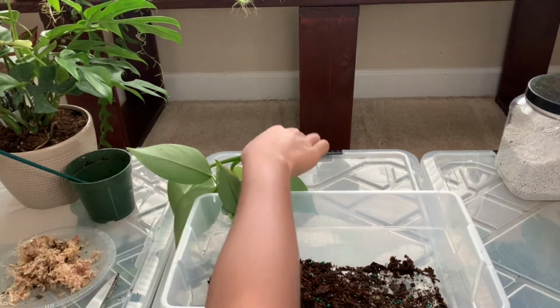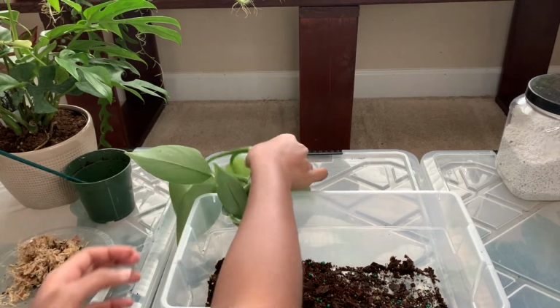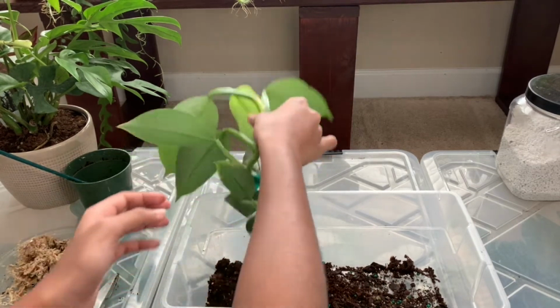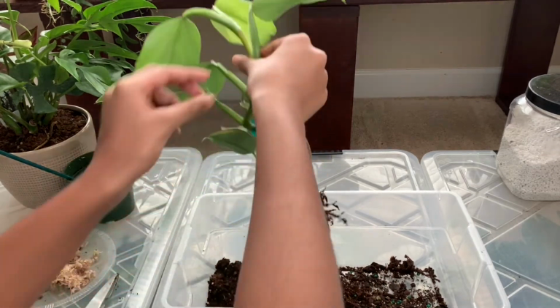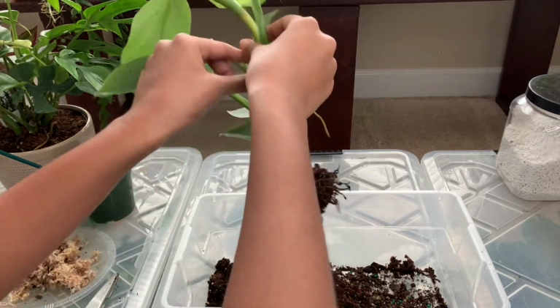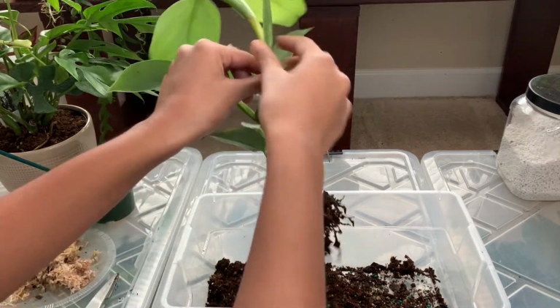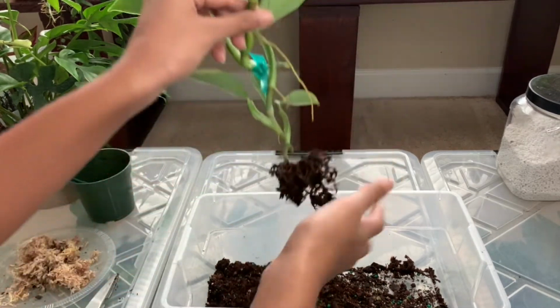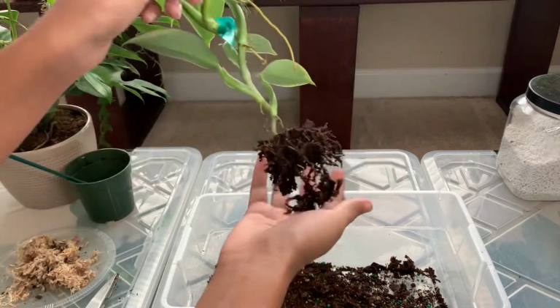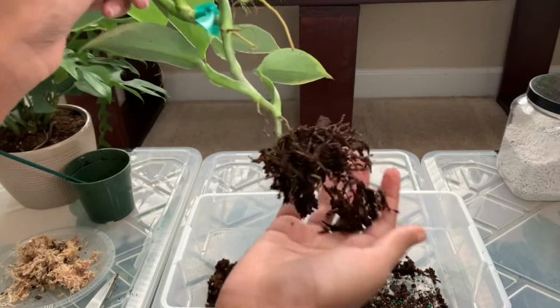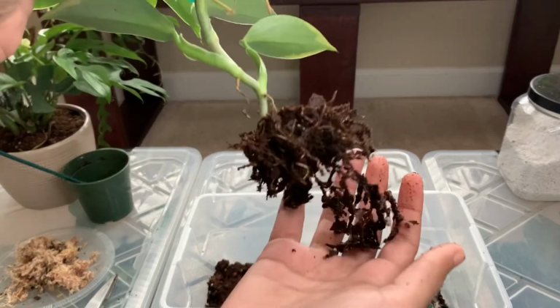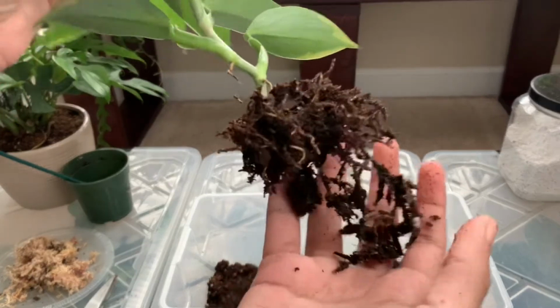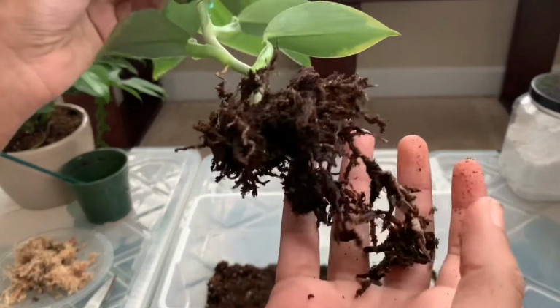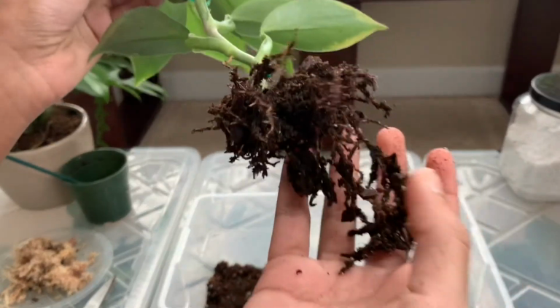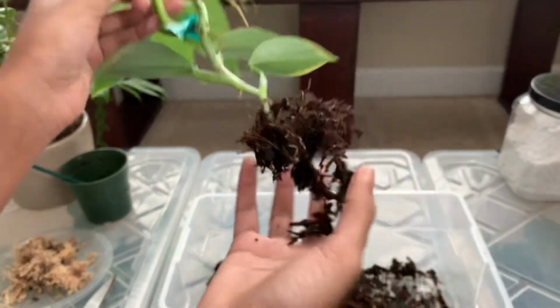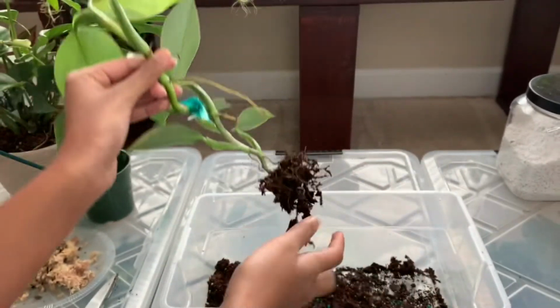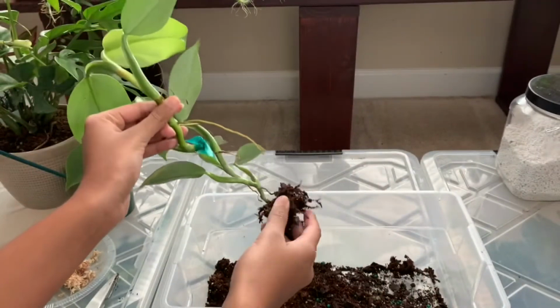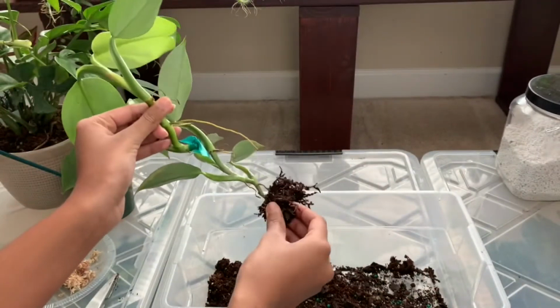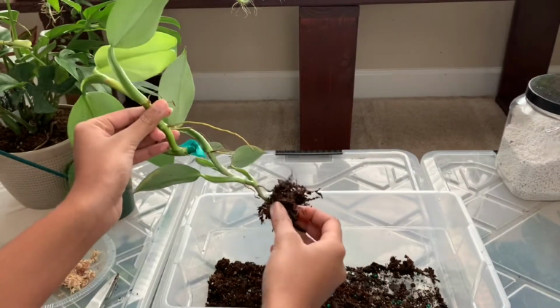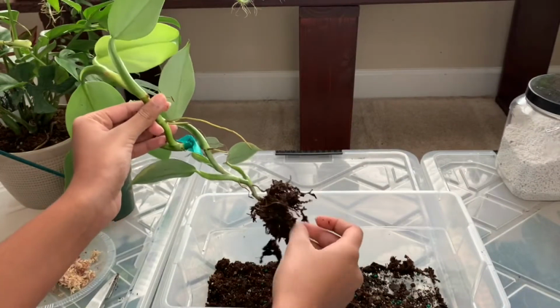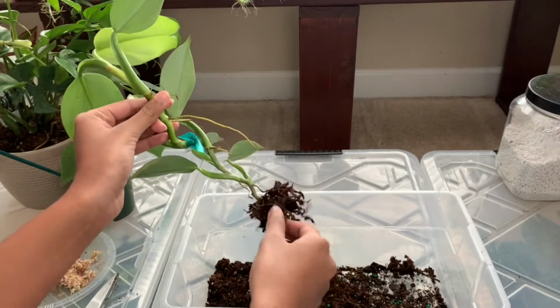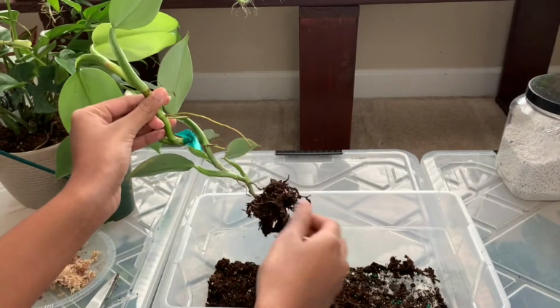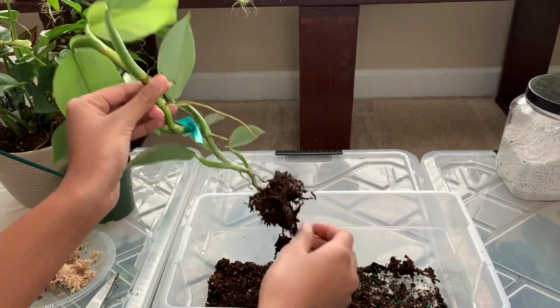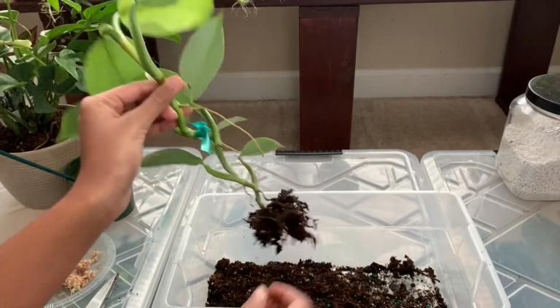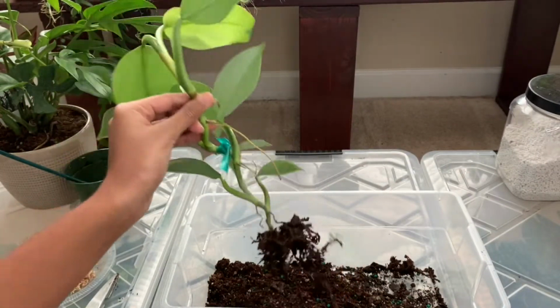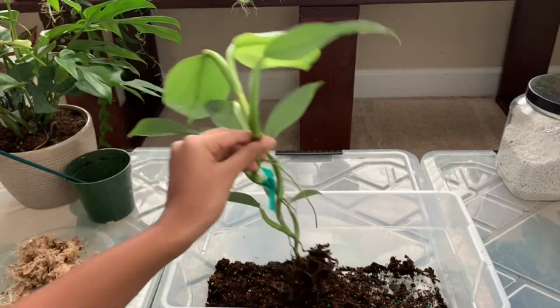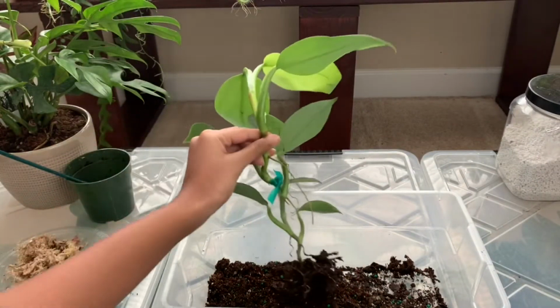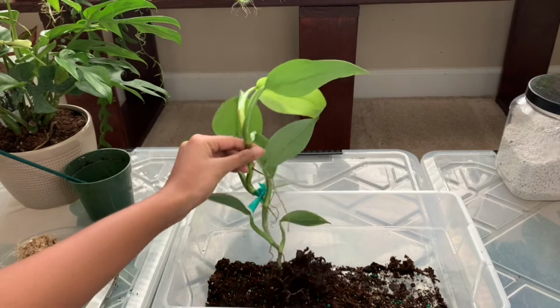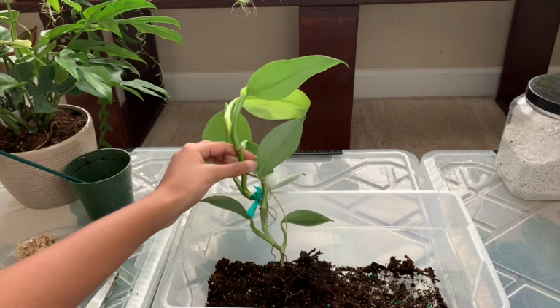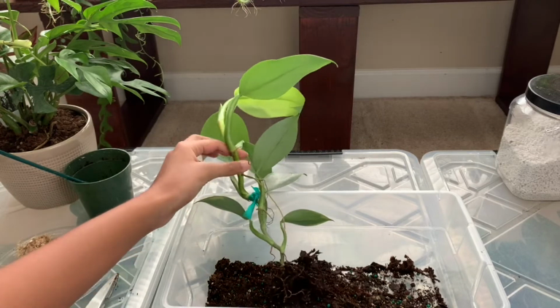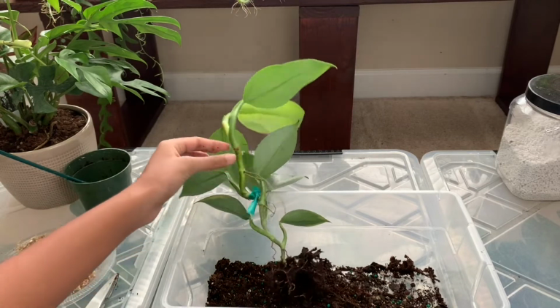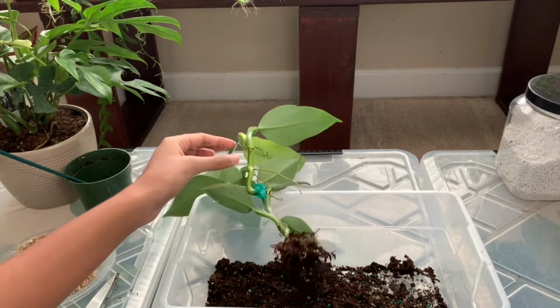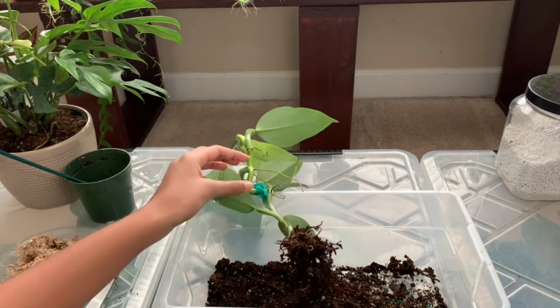Now I've got most of the dirt off the roots. I don't want to disturb them too much, so I'm going to leave some of the dirt on, but now I'm just going to wash the roots in some water. I'll be right back.